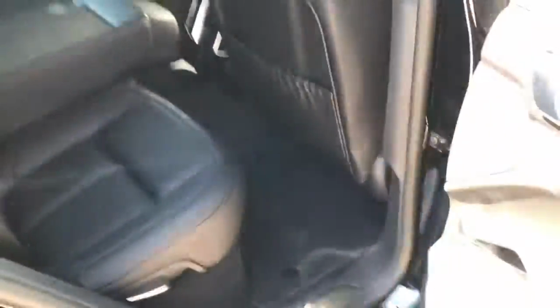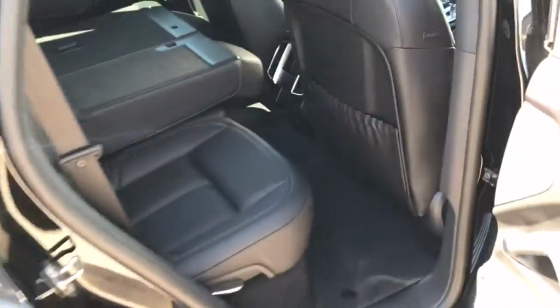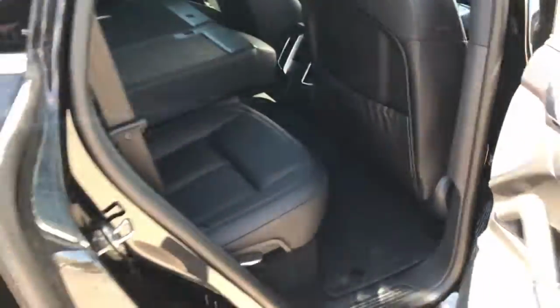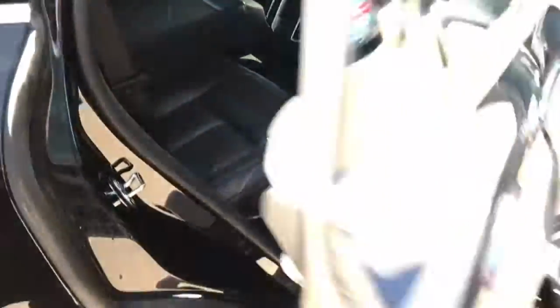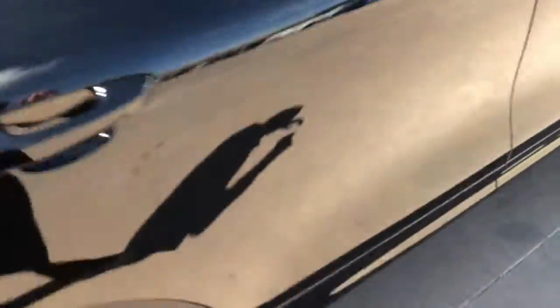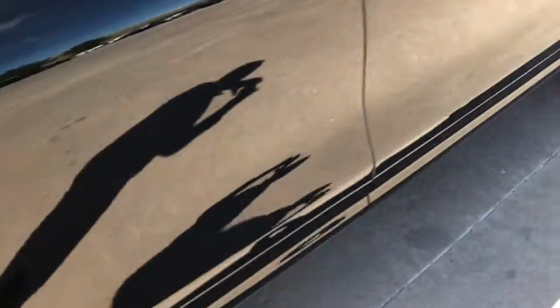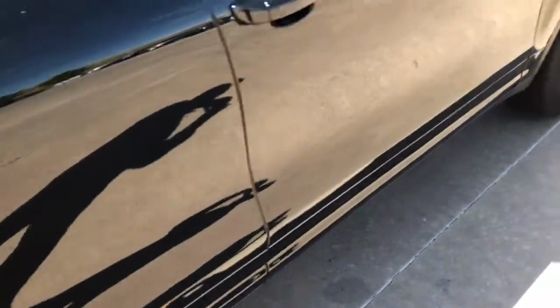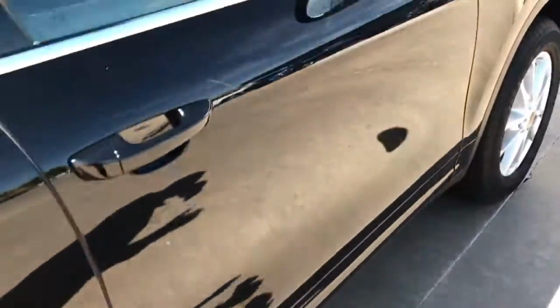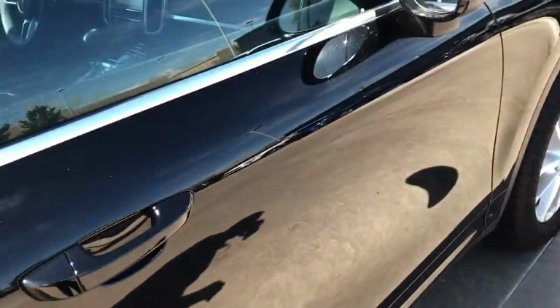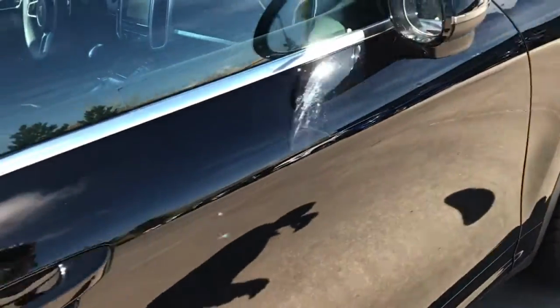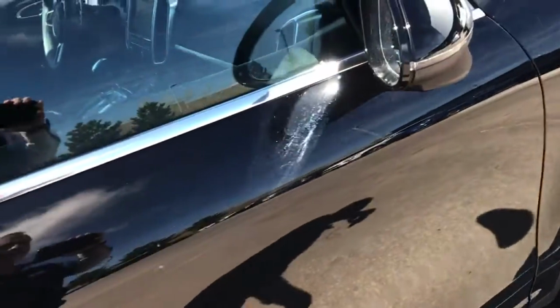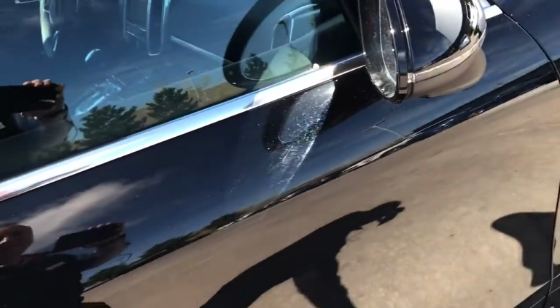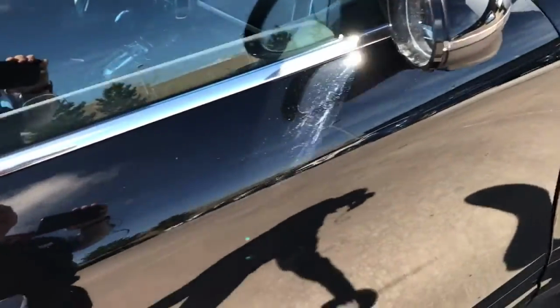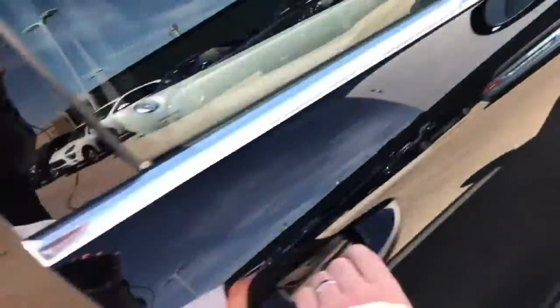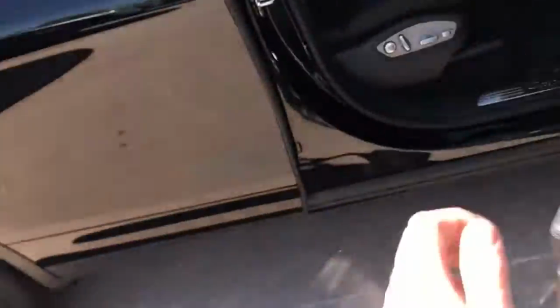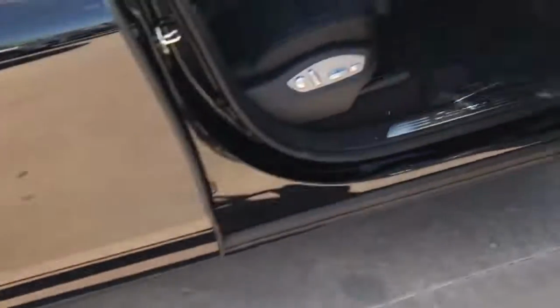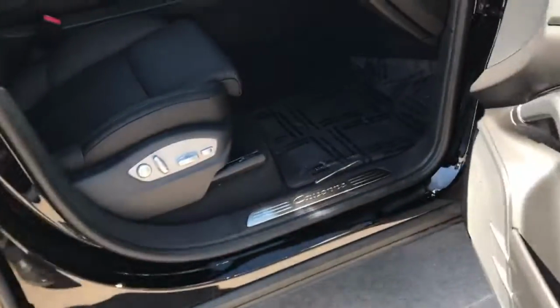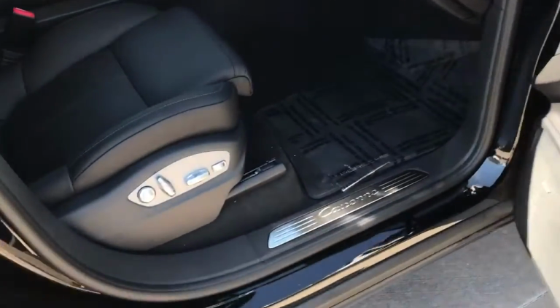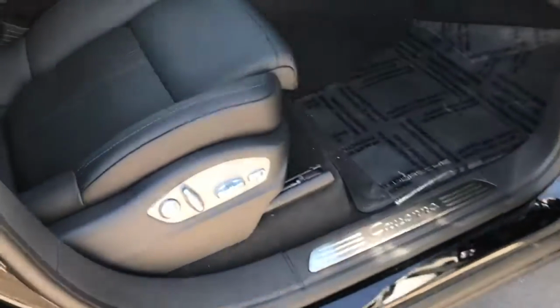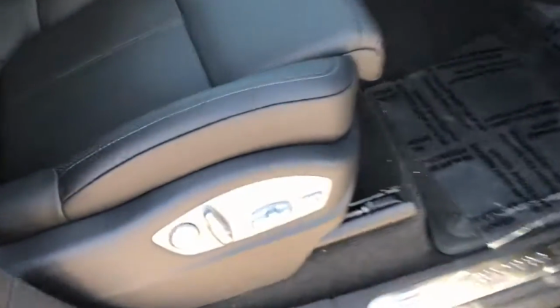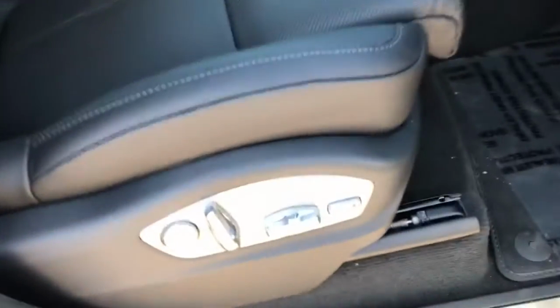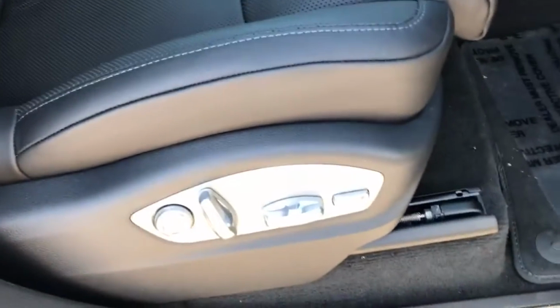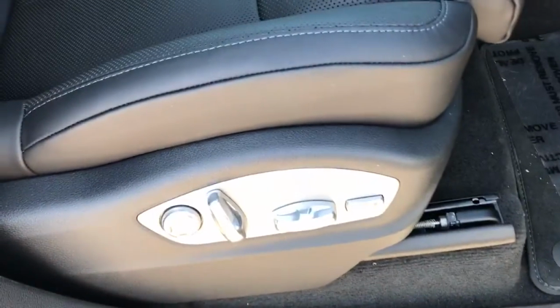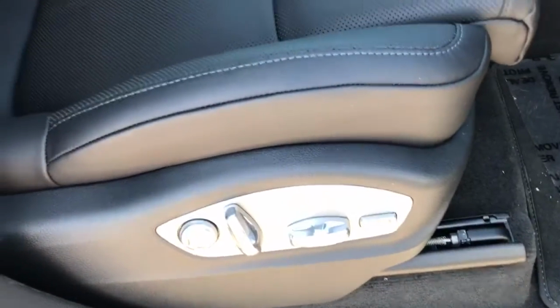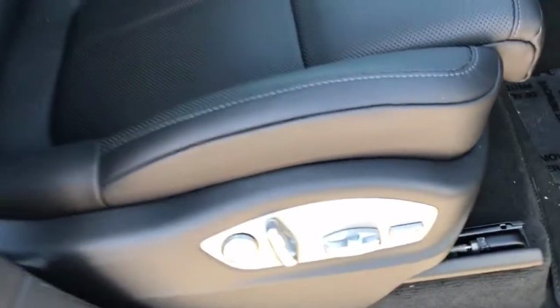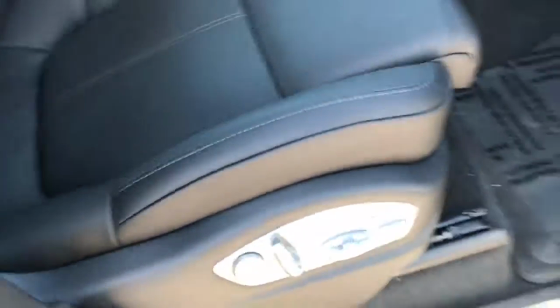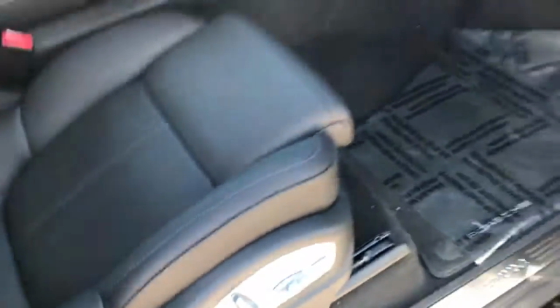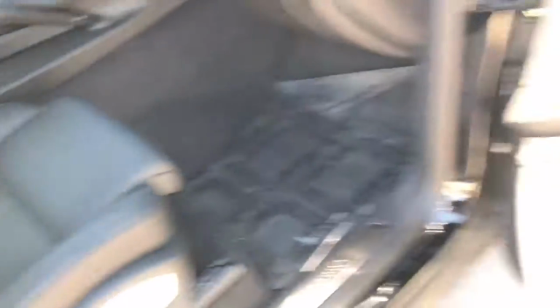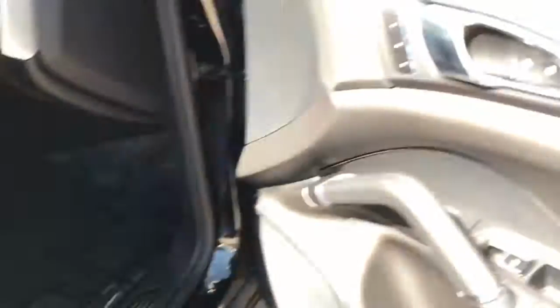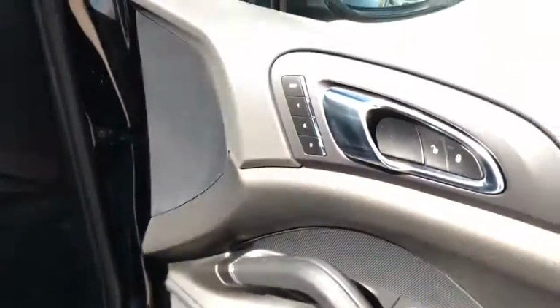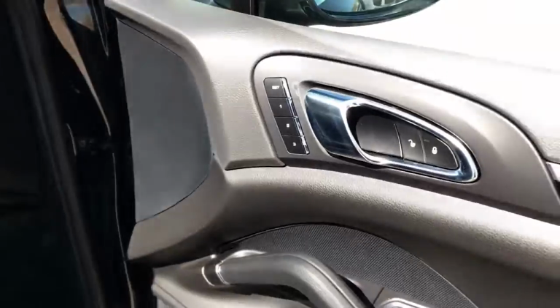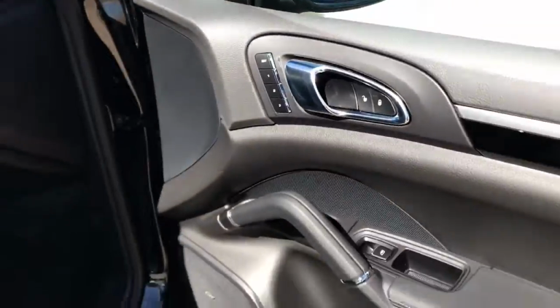This vehicle is equipped with the Bose system, heated and cooled seats. You have 14-way driver and passenger, lumbar support as well, and seat memory.